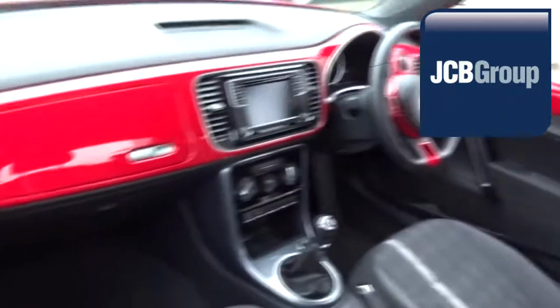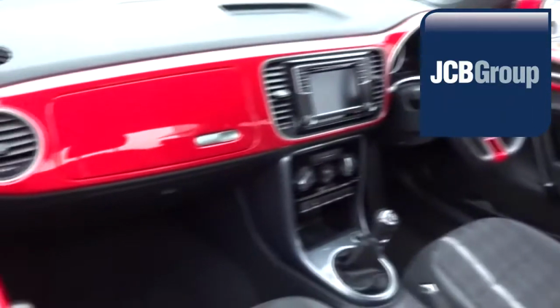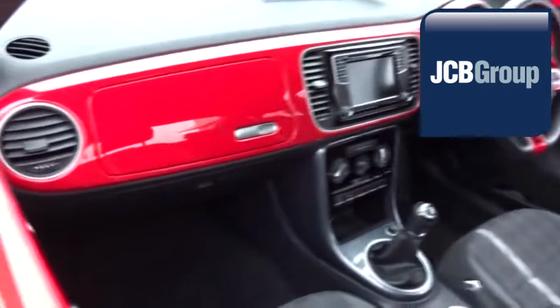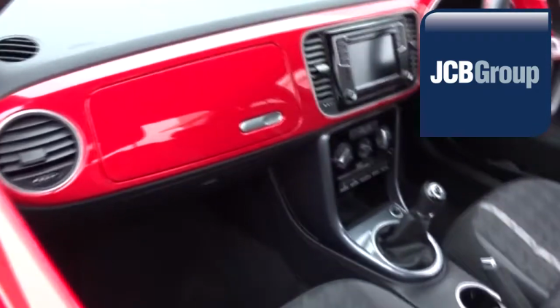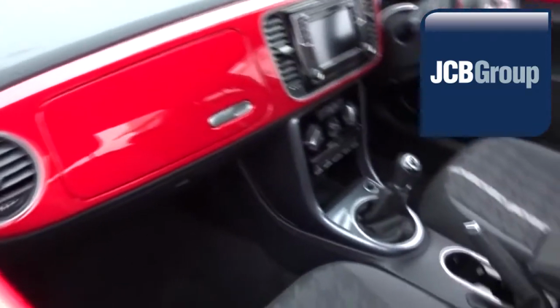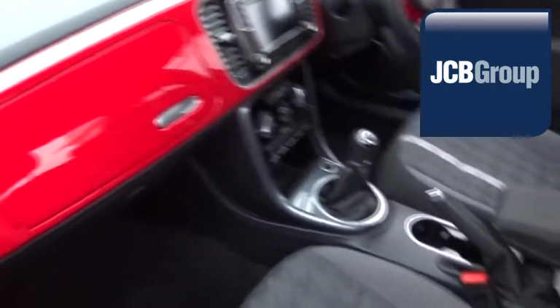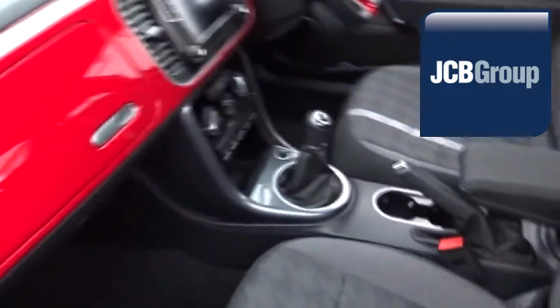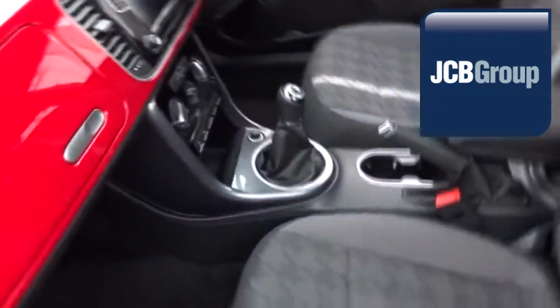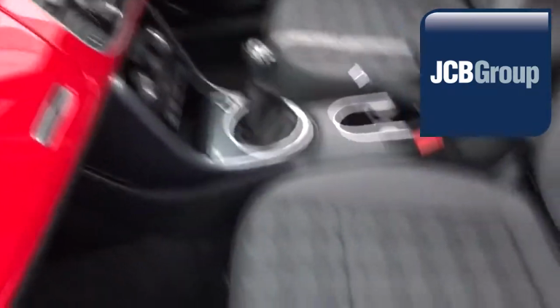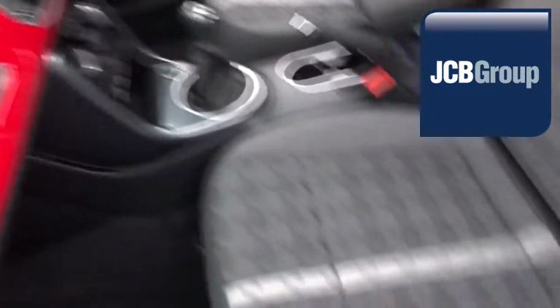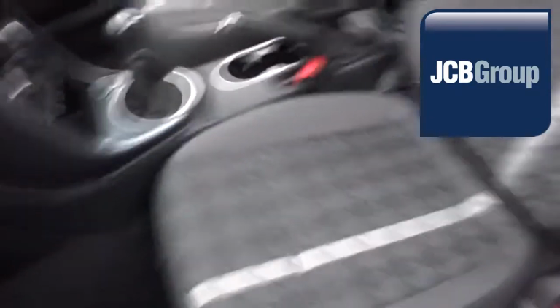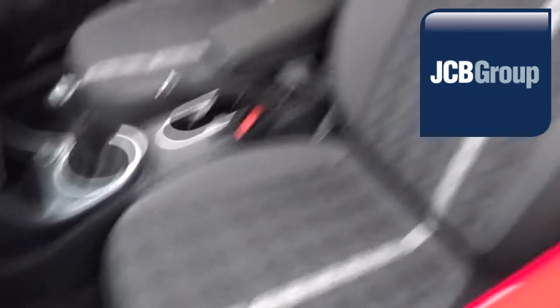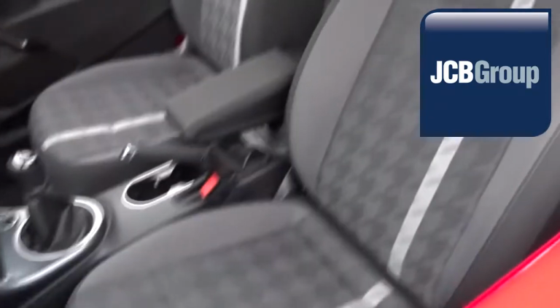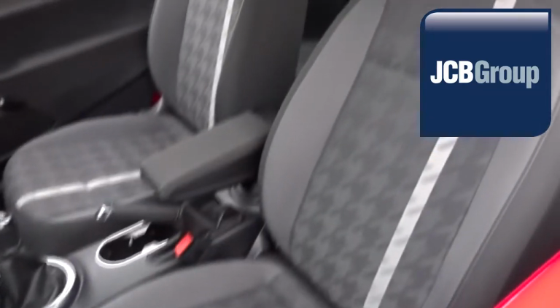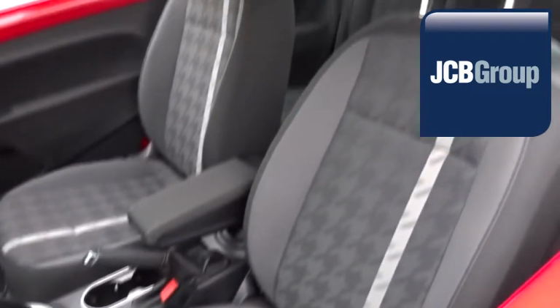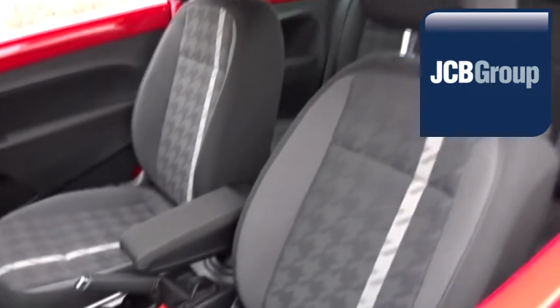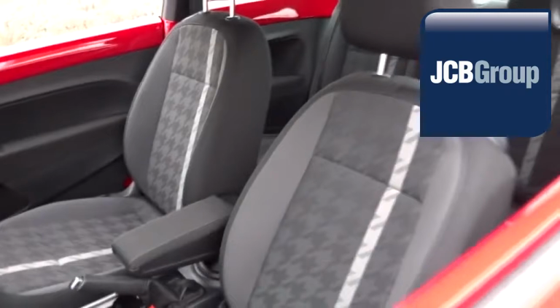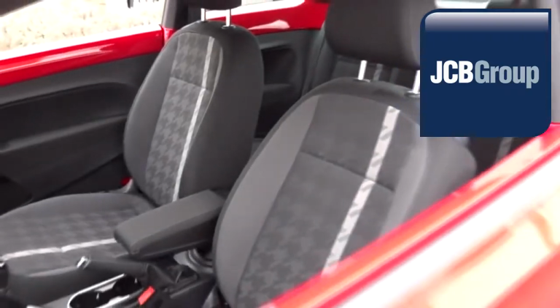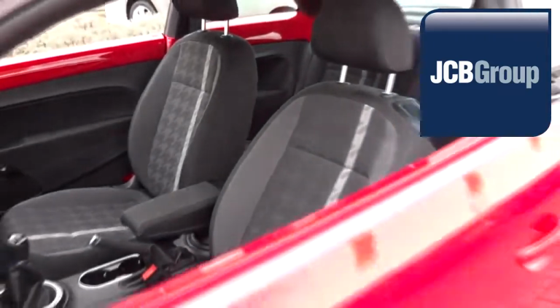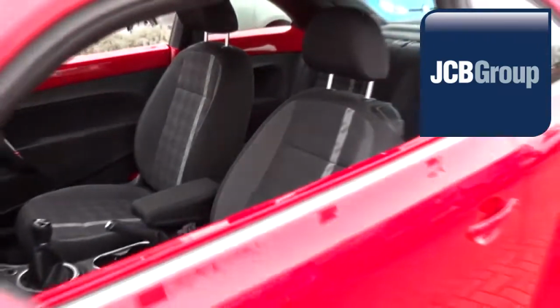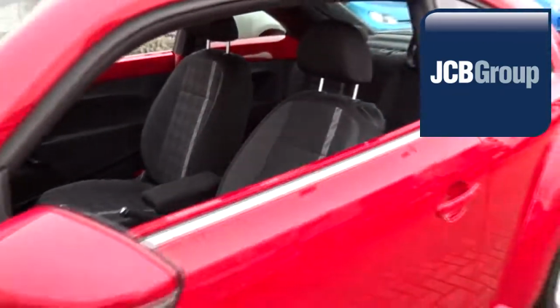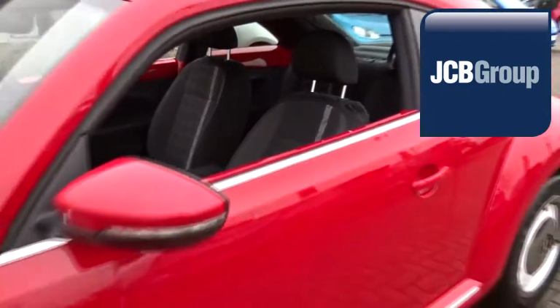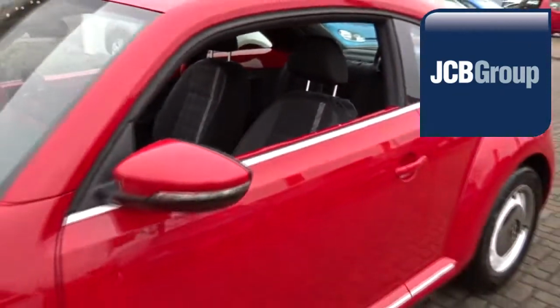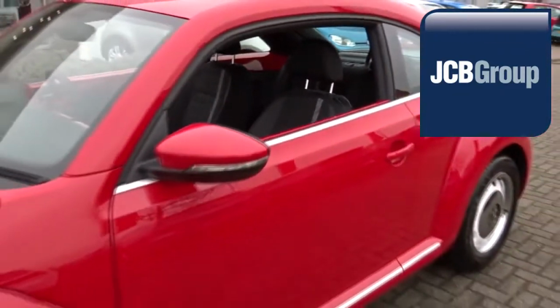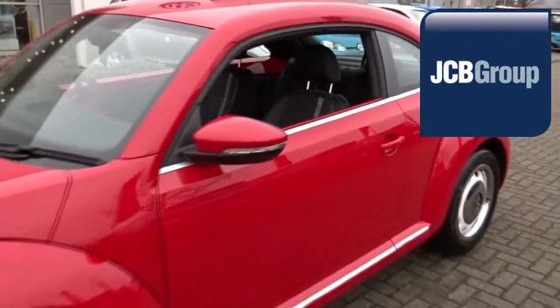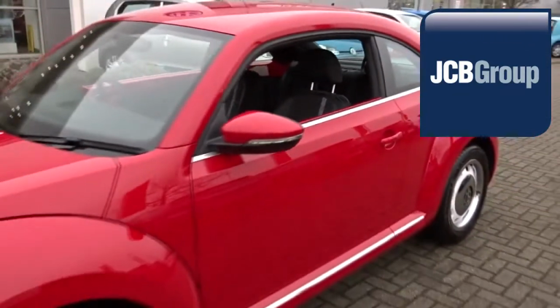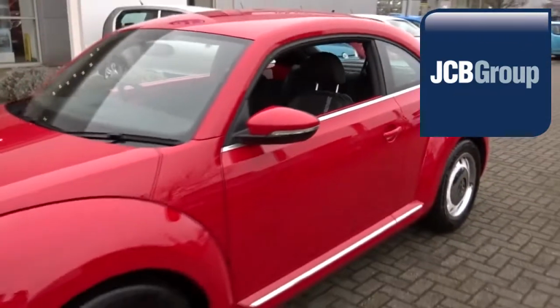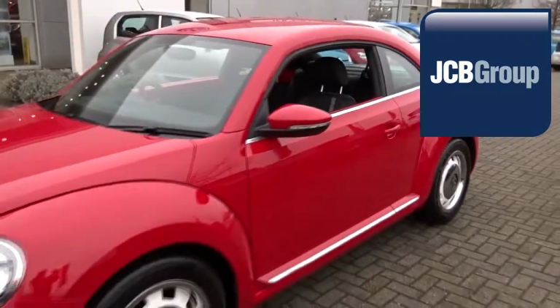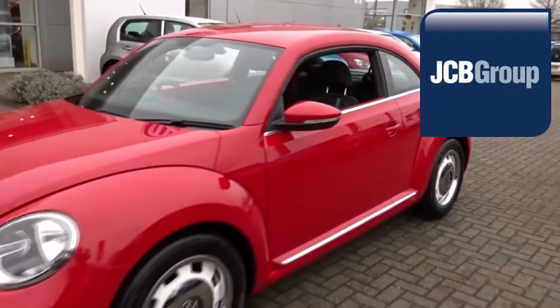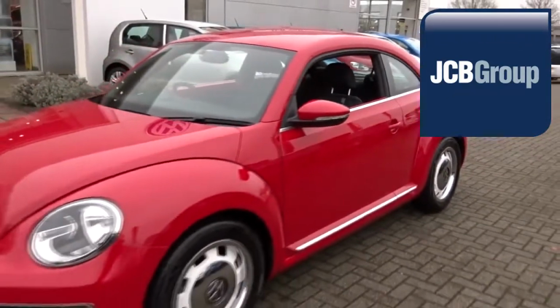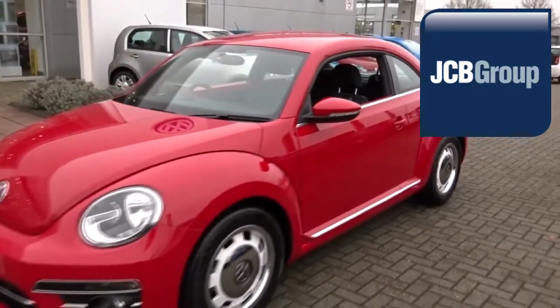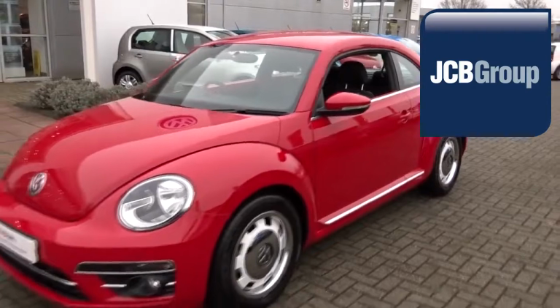To book a test drive for this or any other vehicle, please click the link in the description below. Thanks for watching. There's a Volkswagen for all of us. See you next time.